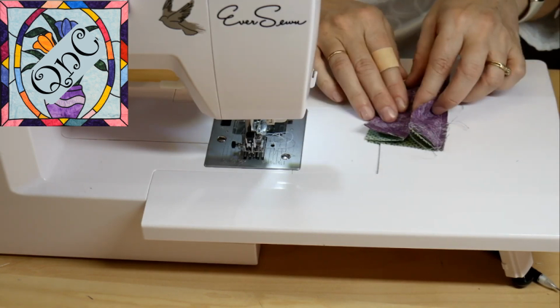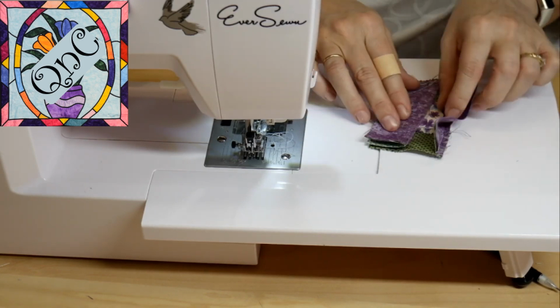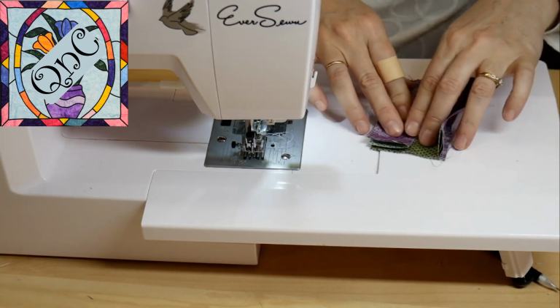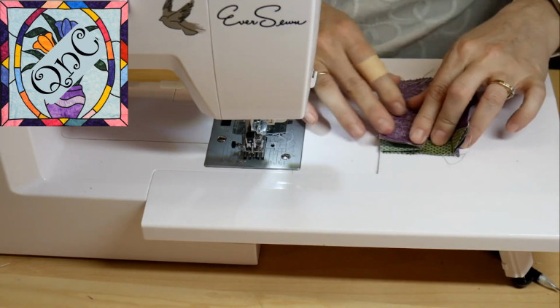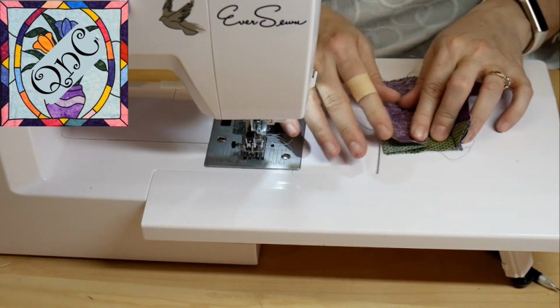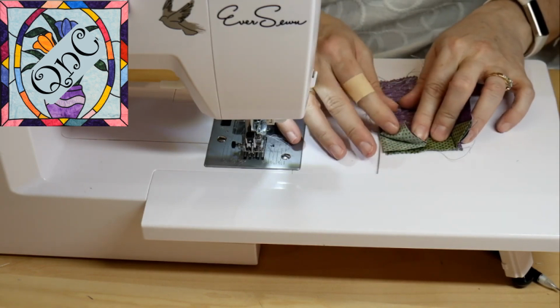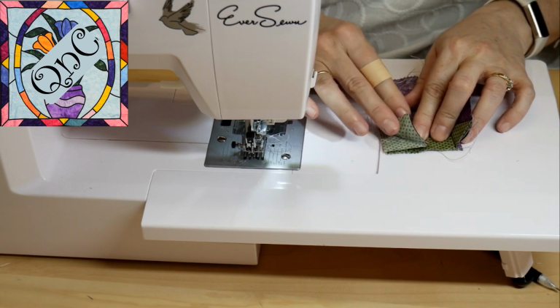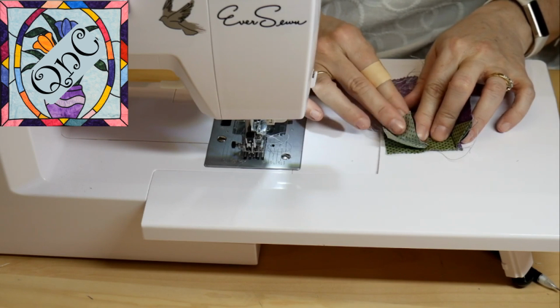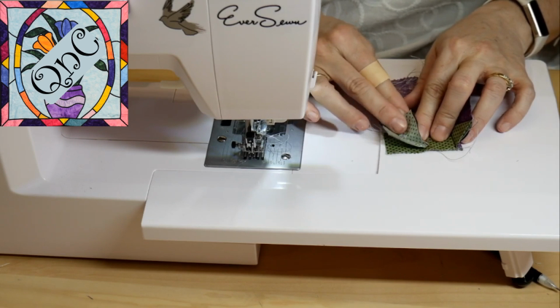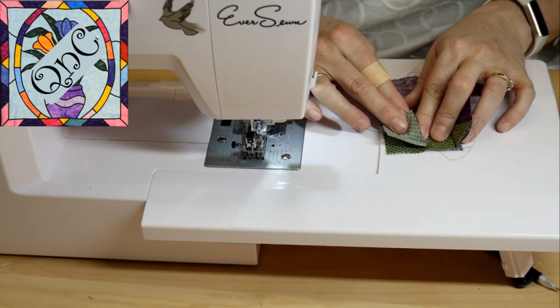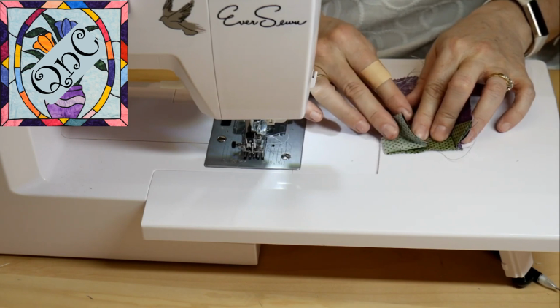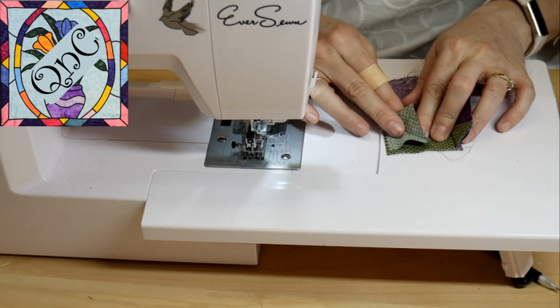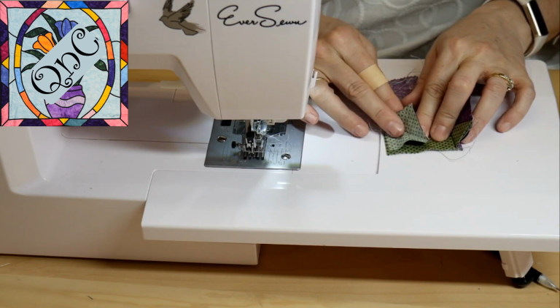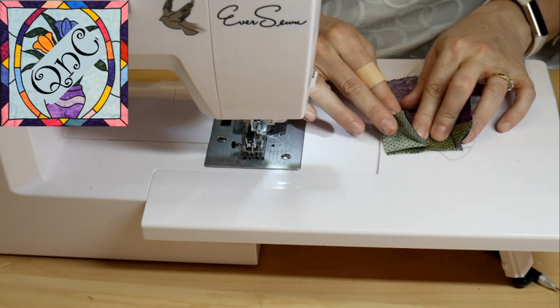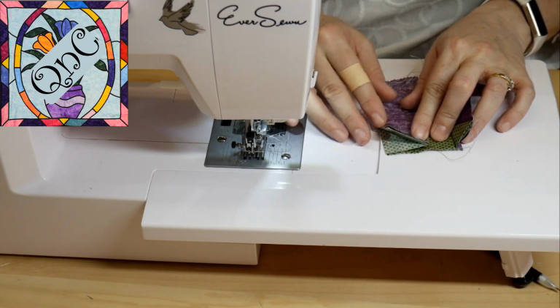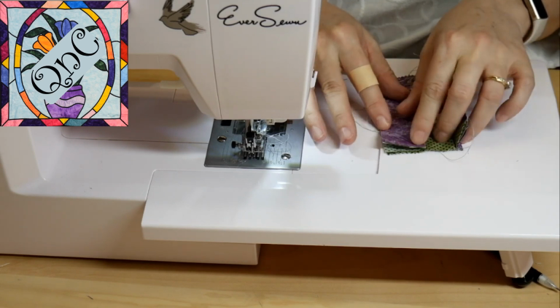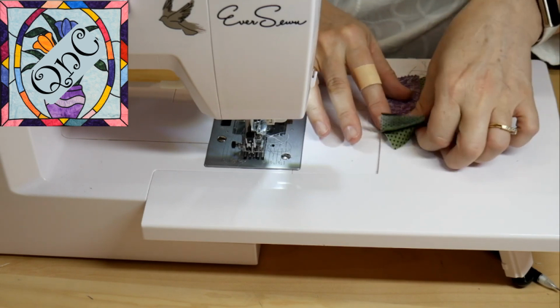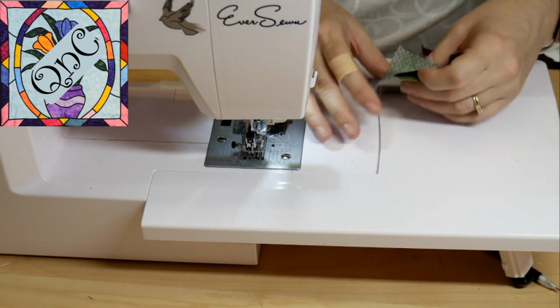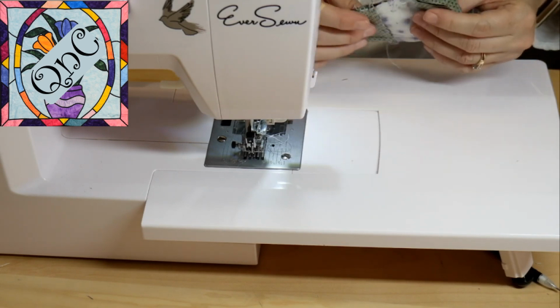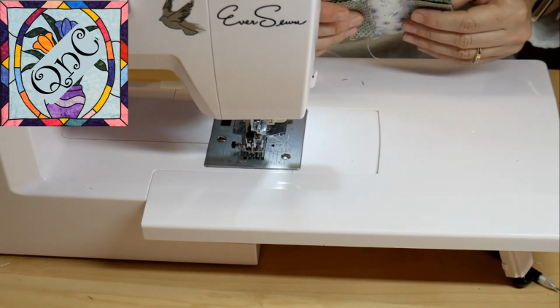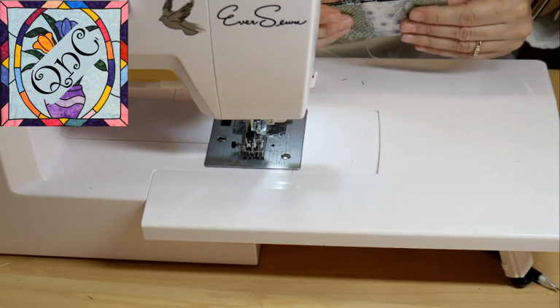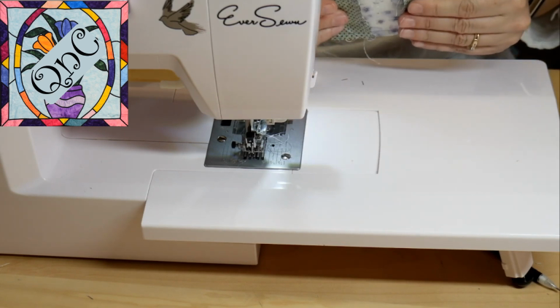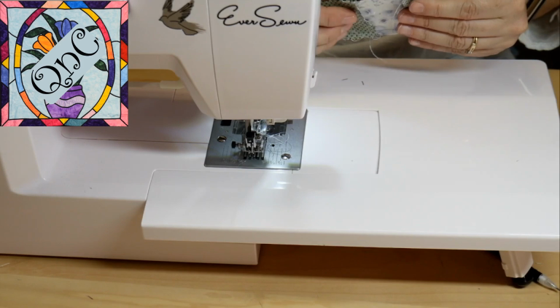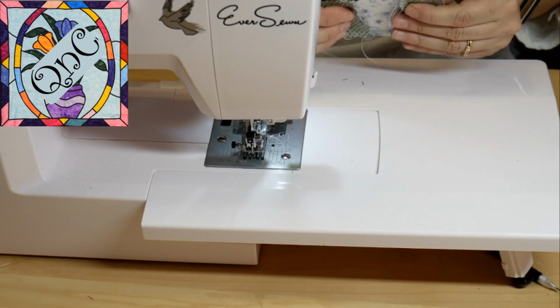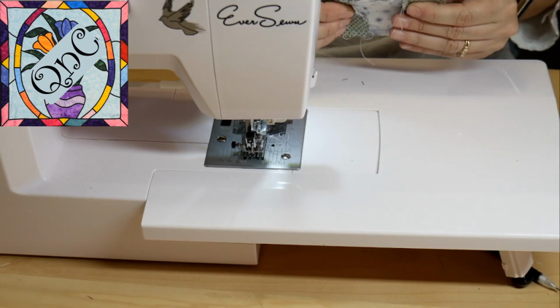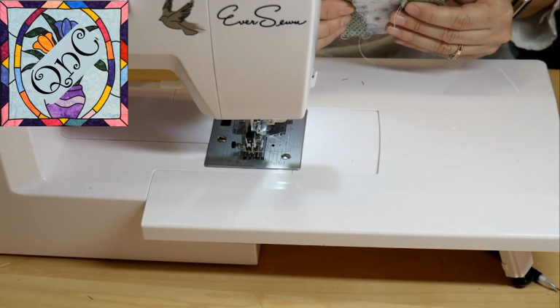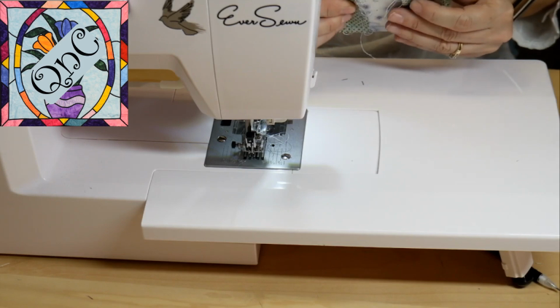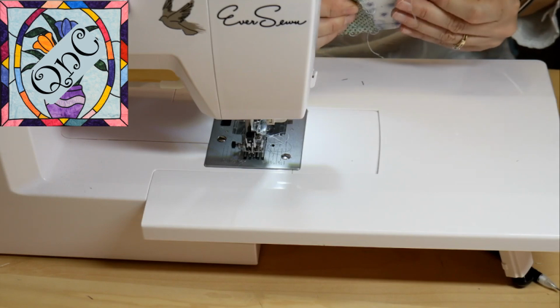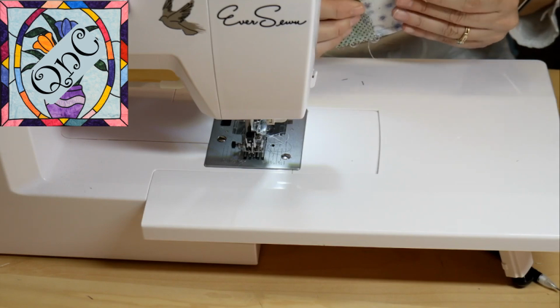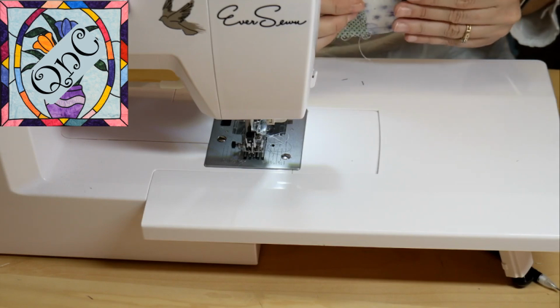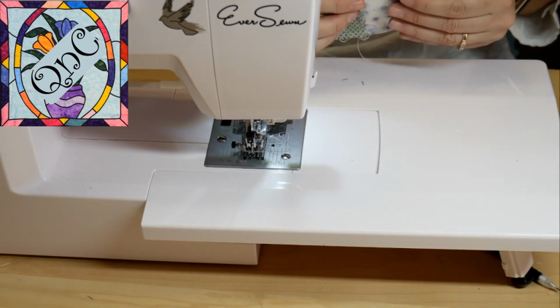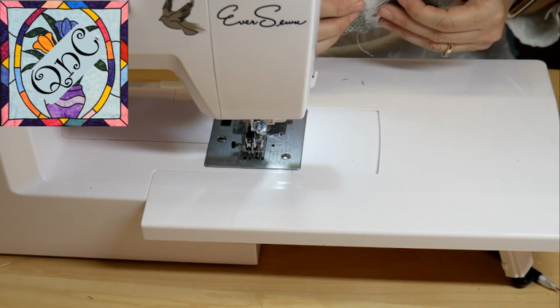With such small pieces I don't normally trim — I could easily go back and trim all those up, but with such small pieces I haven't found it necessary.